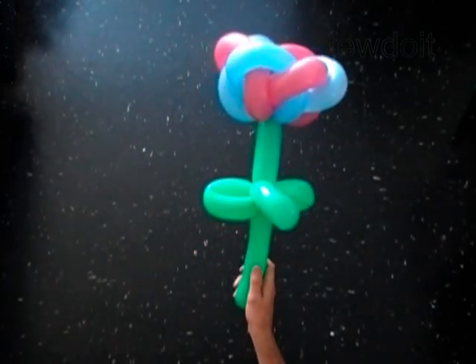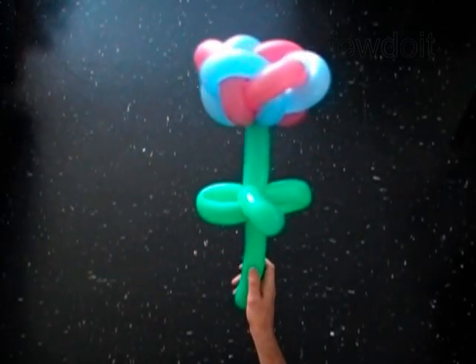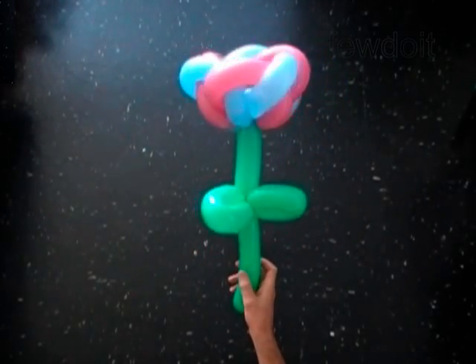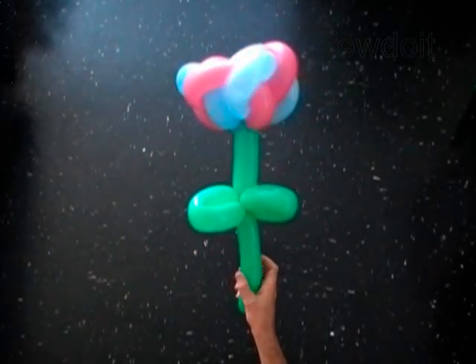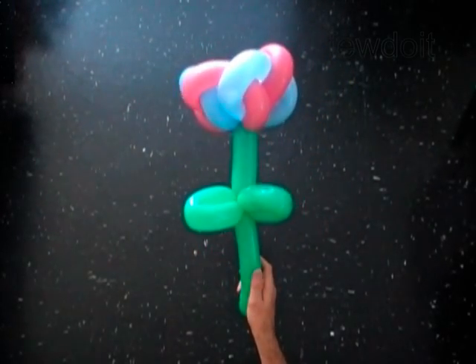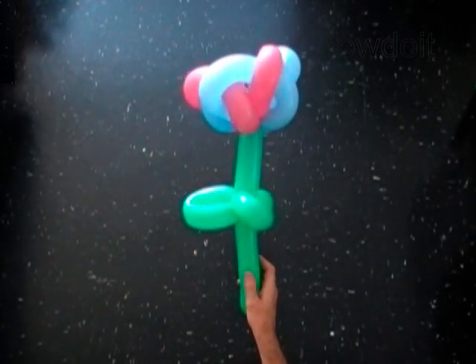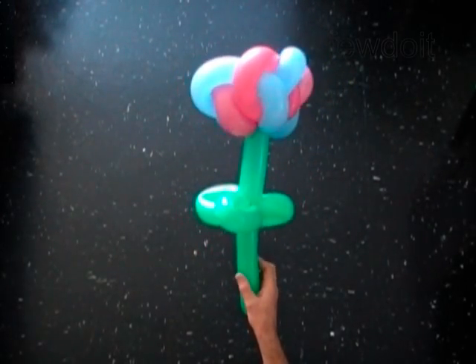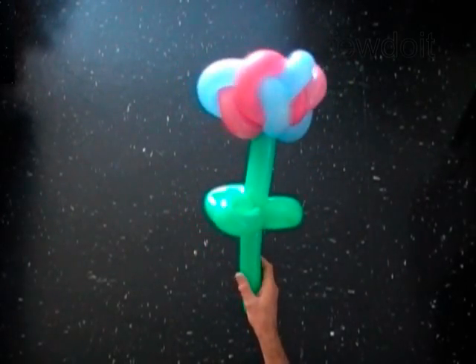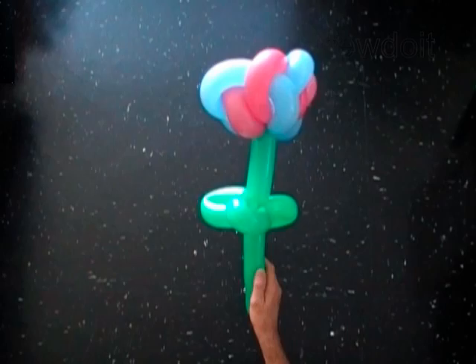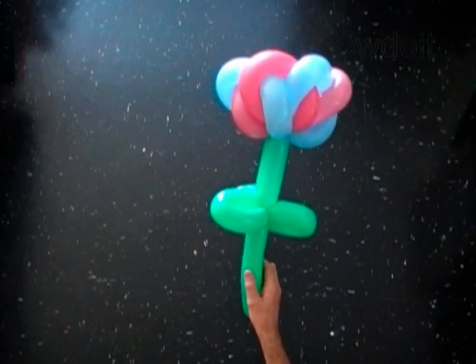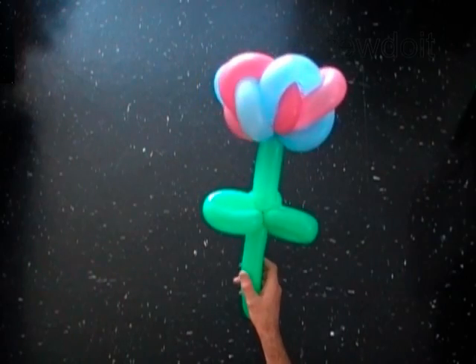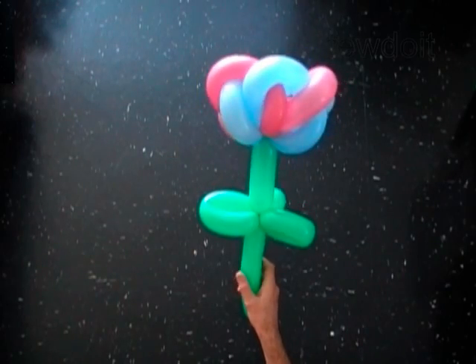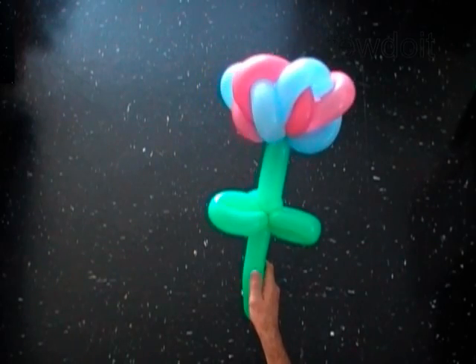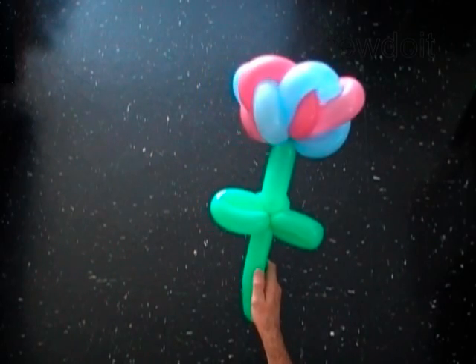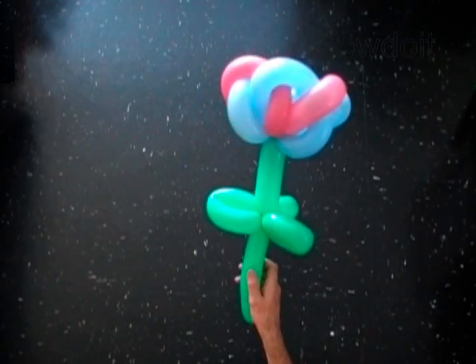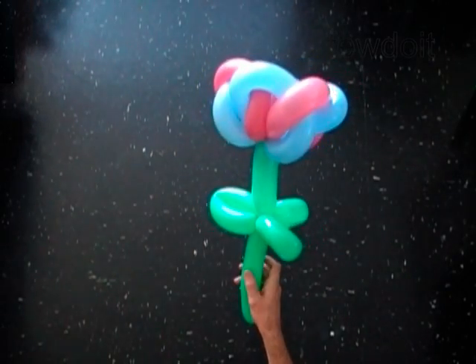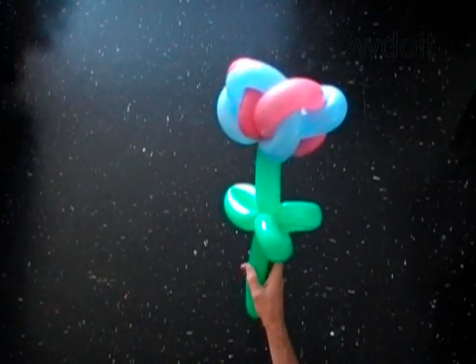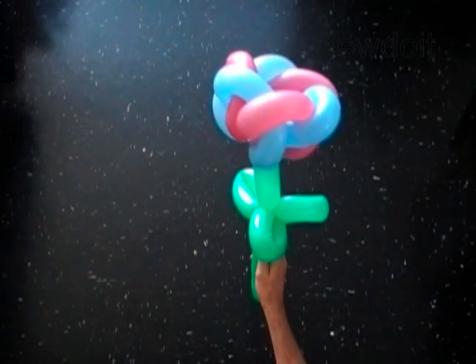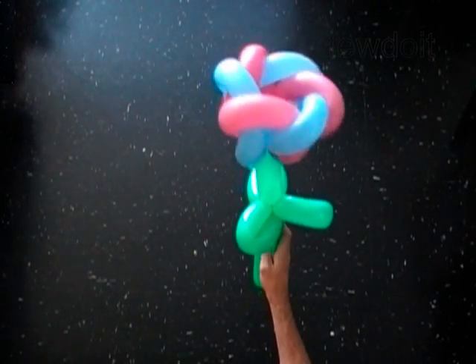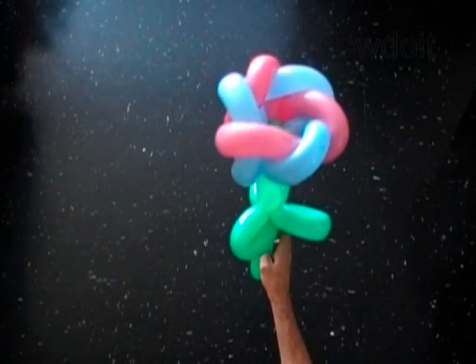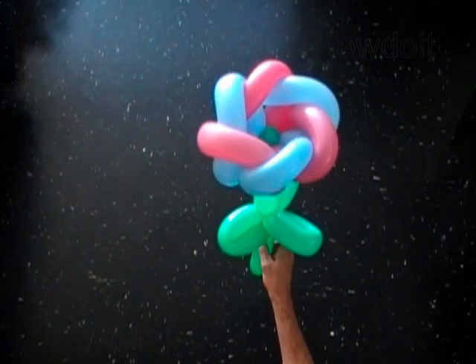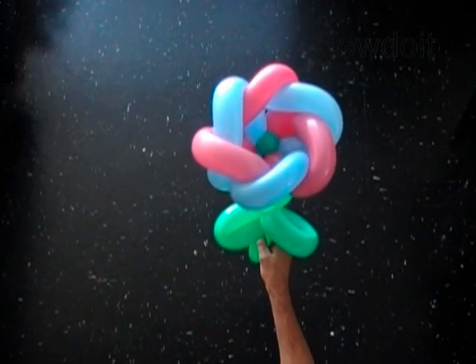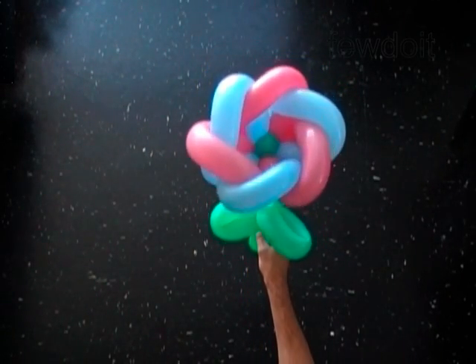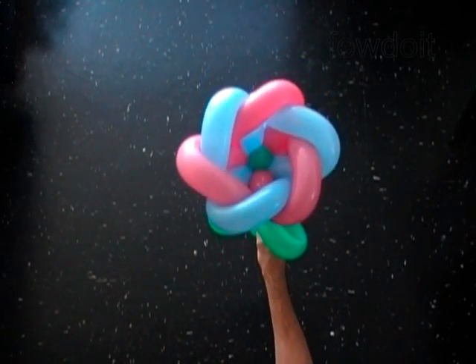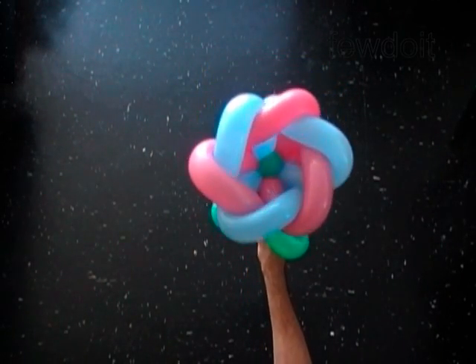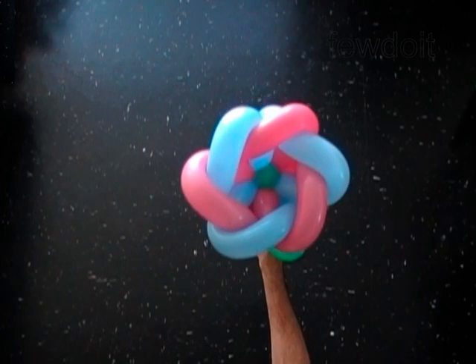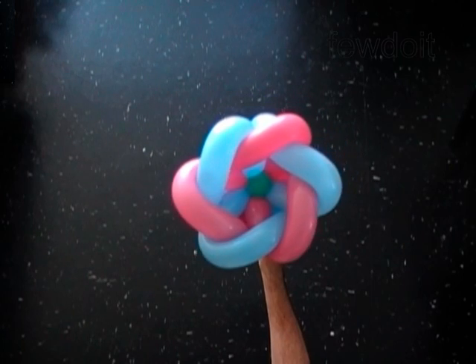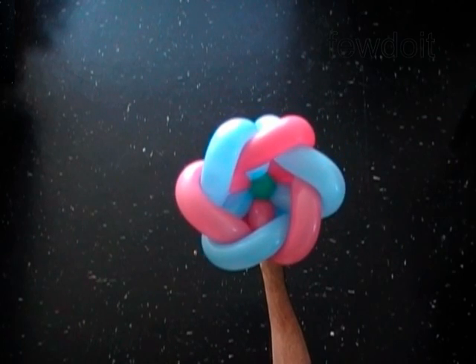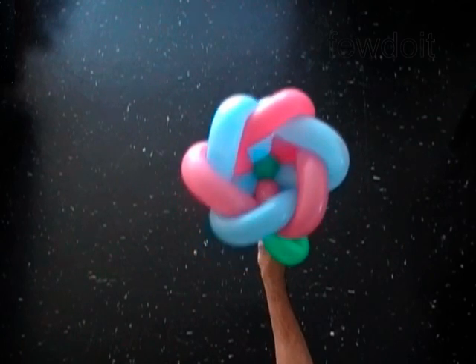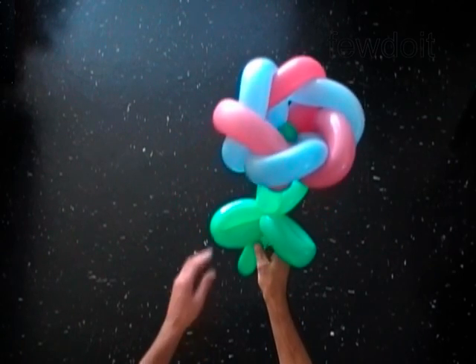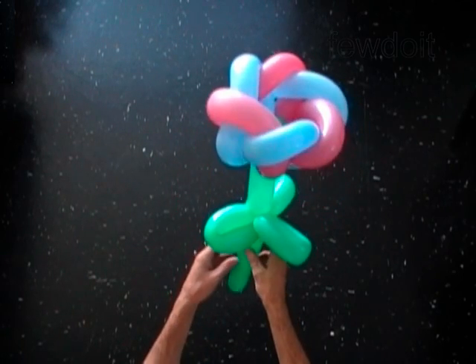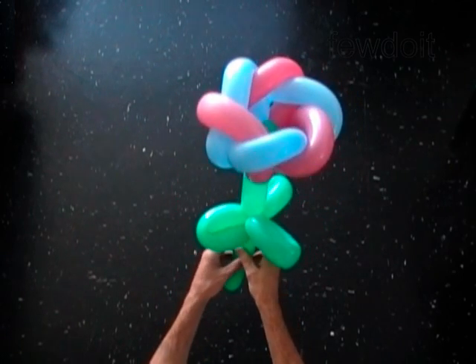Congratulations! You have made the flower. Have fun and happy twisting!